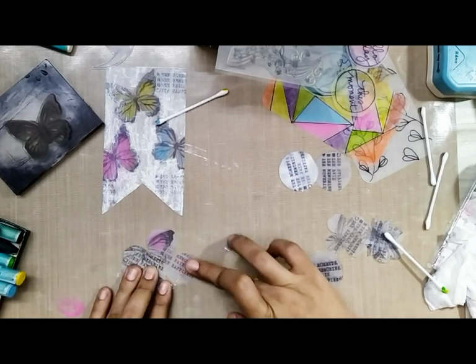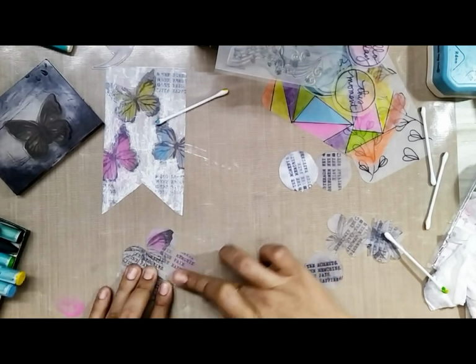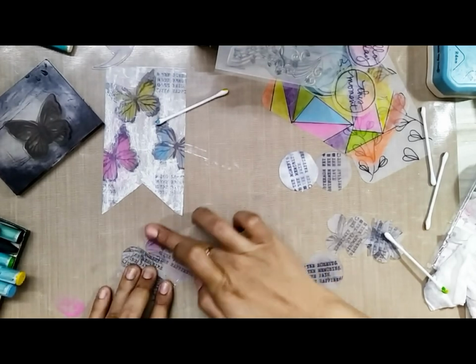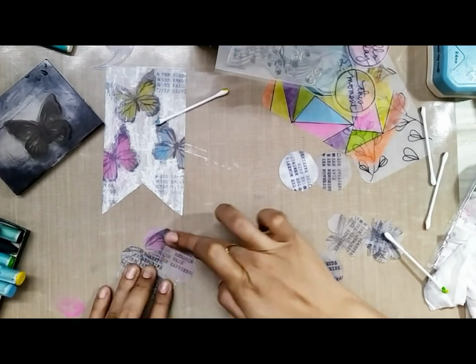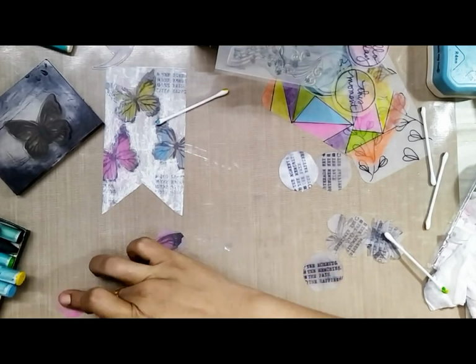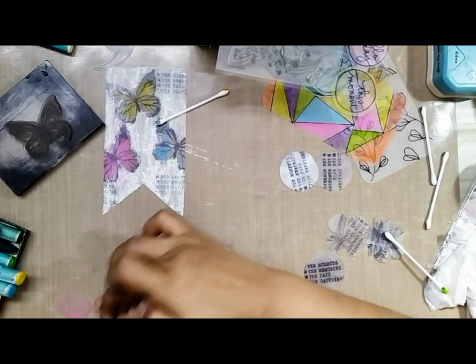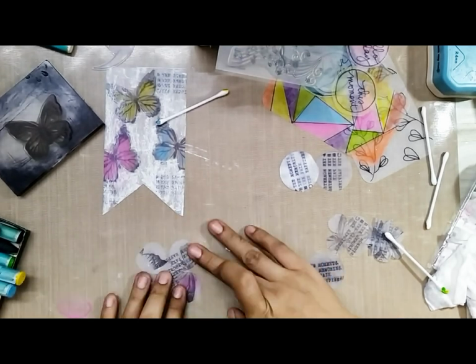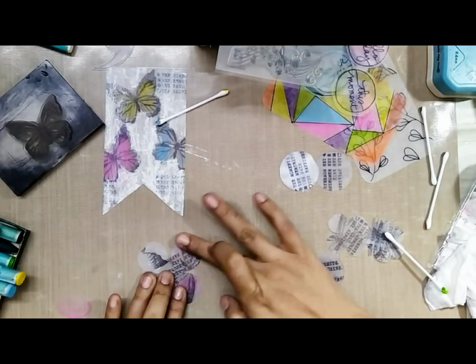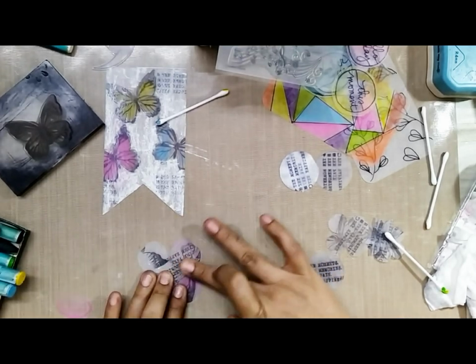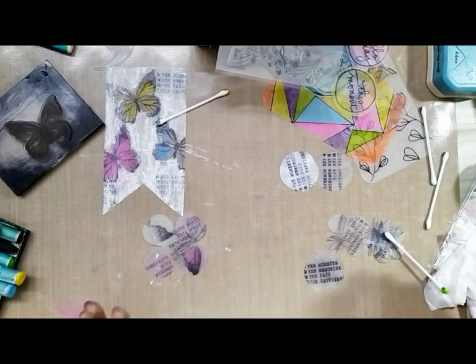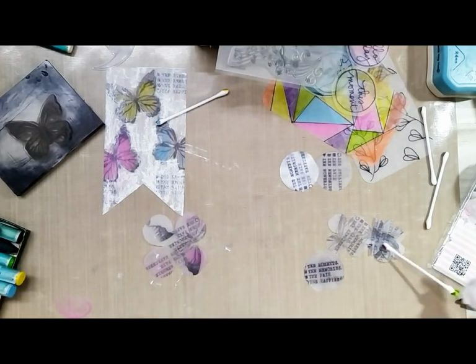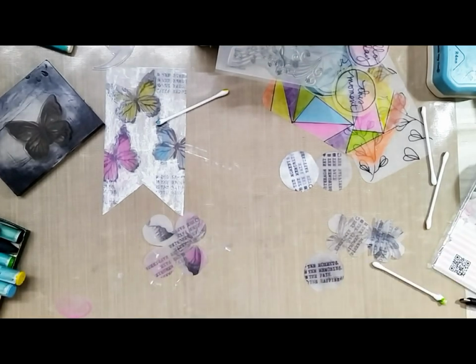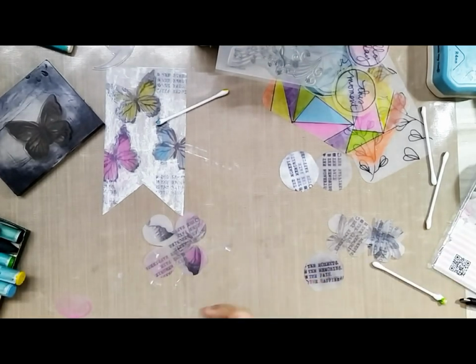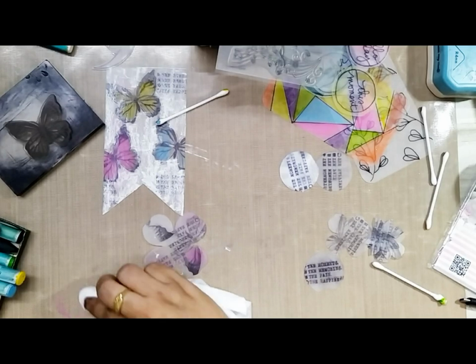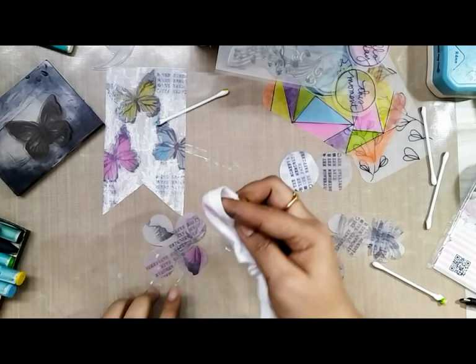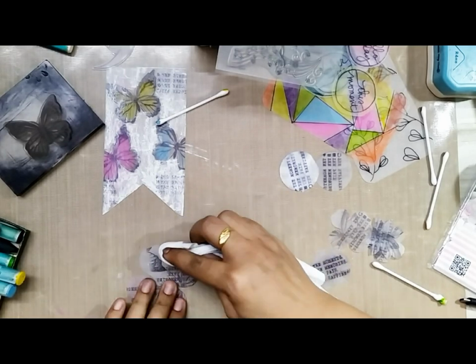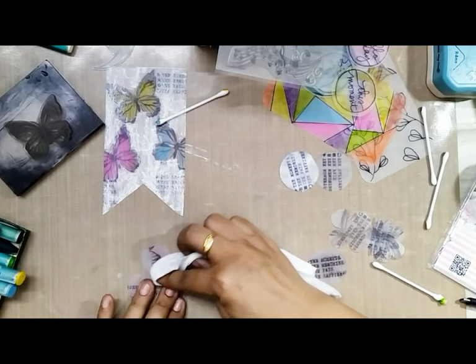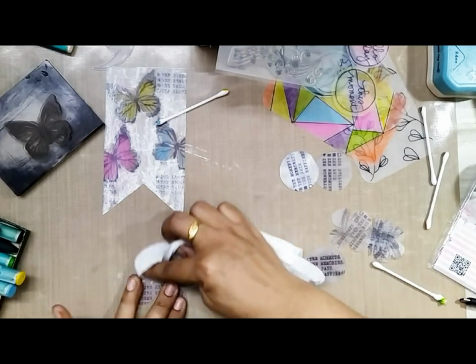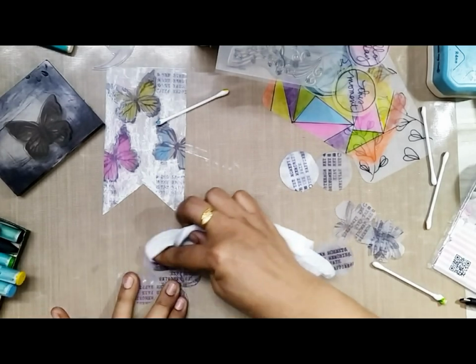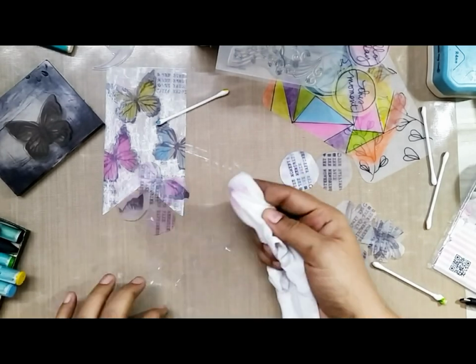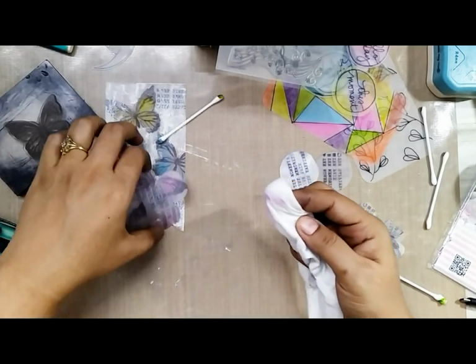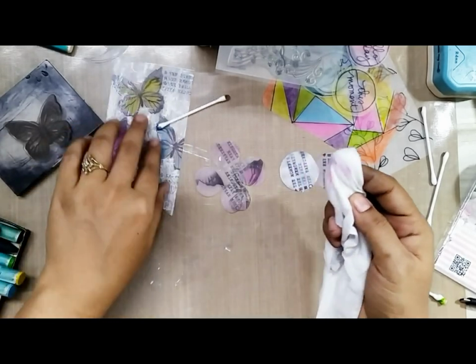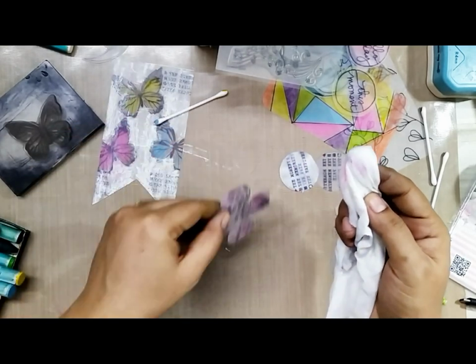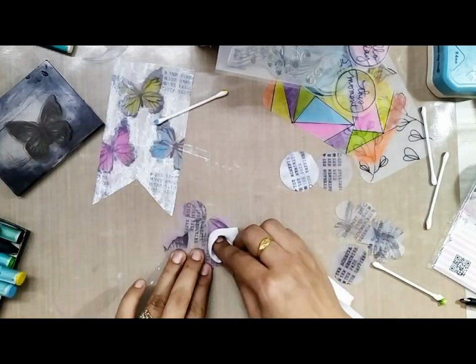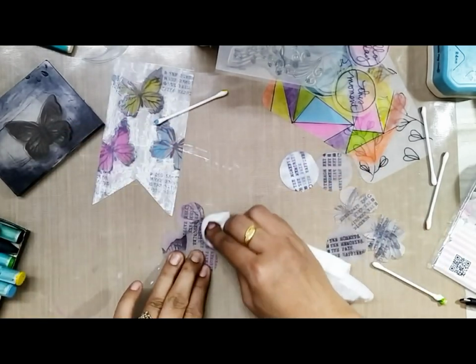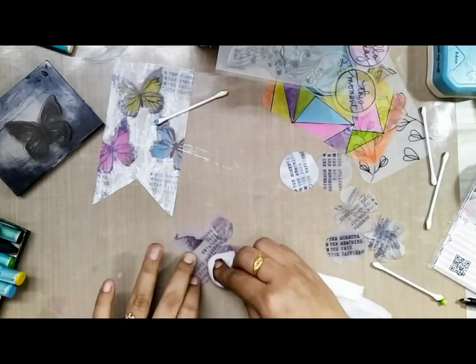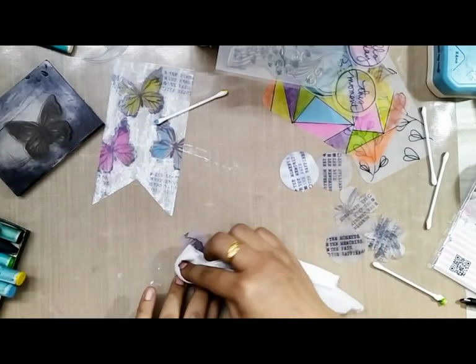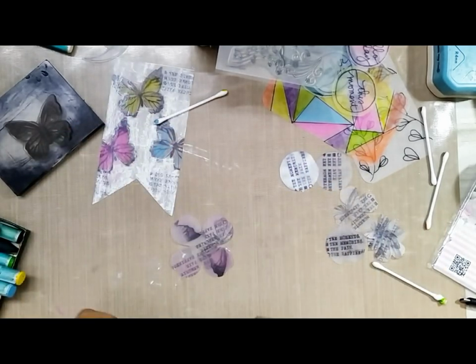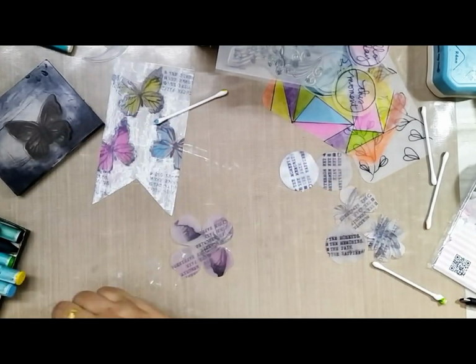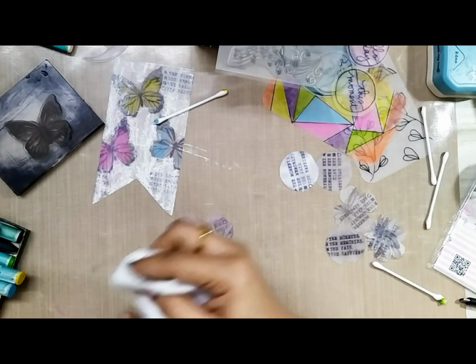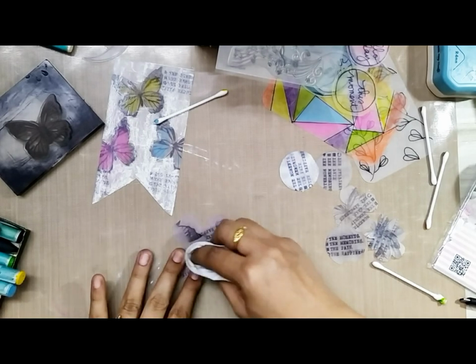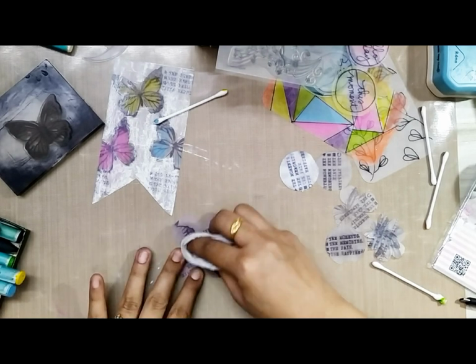For blending the pastels, you can either use your fingers or you can also use a baby wipe or an earbud to do it.